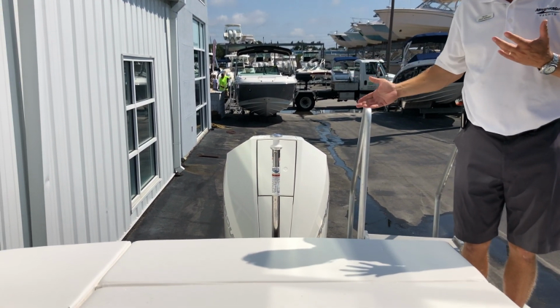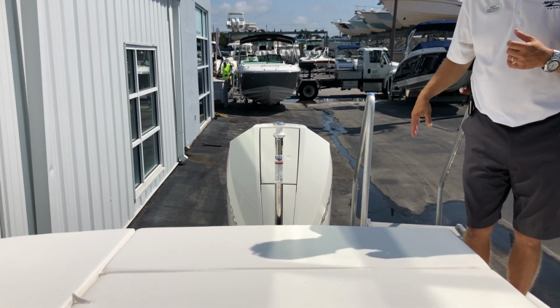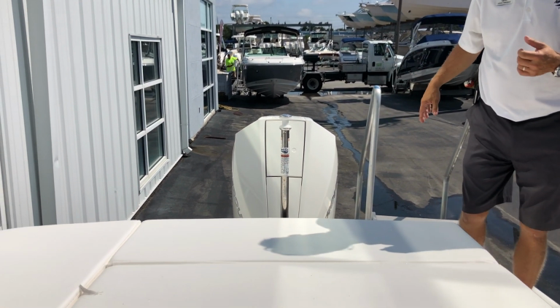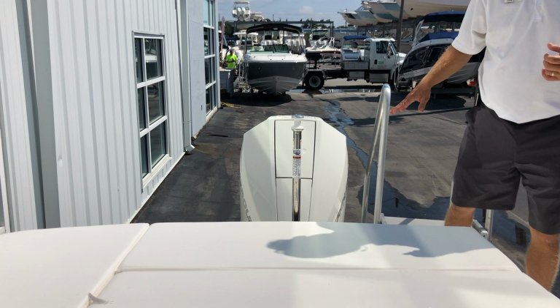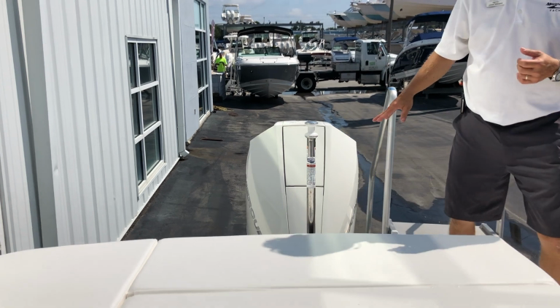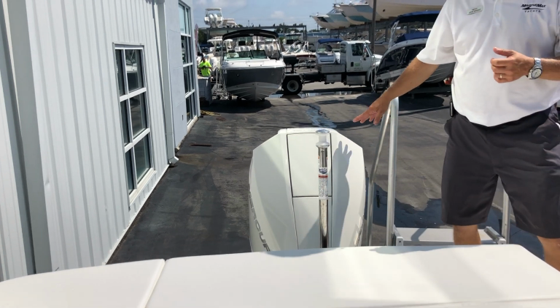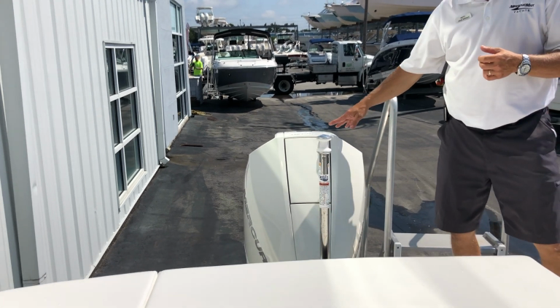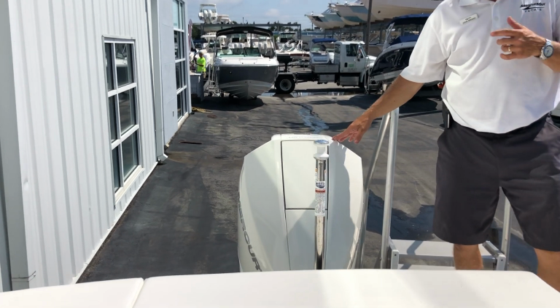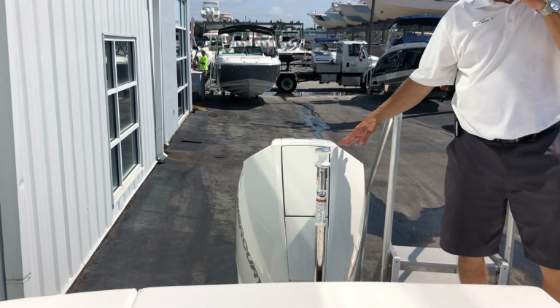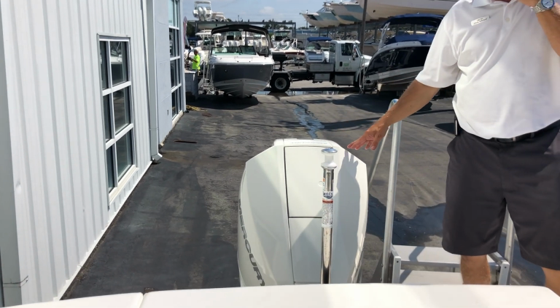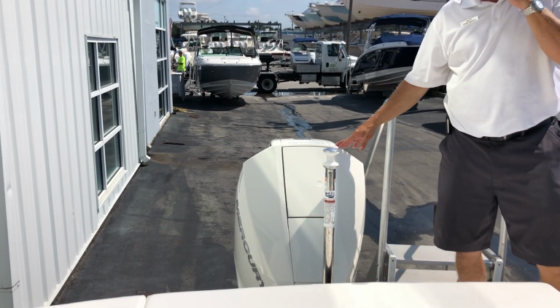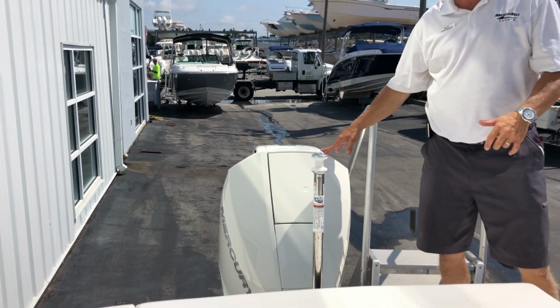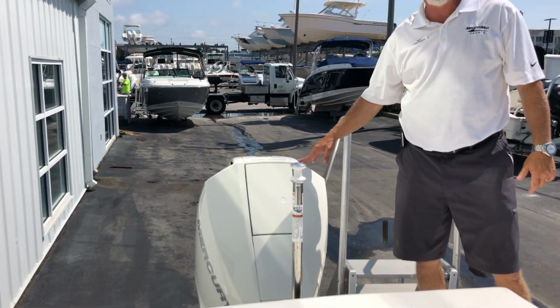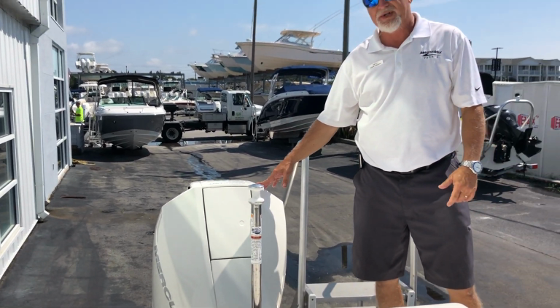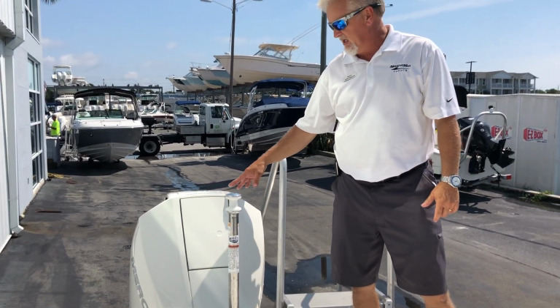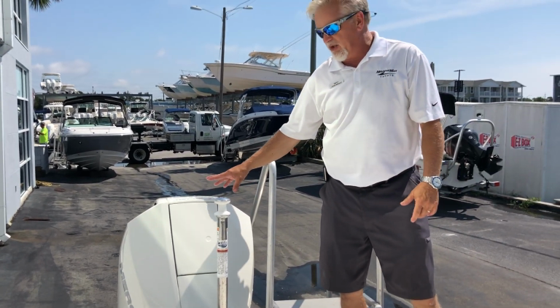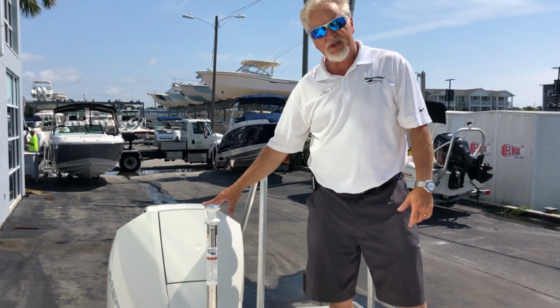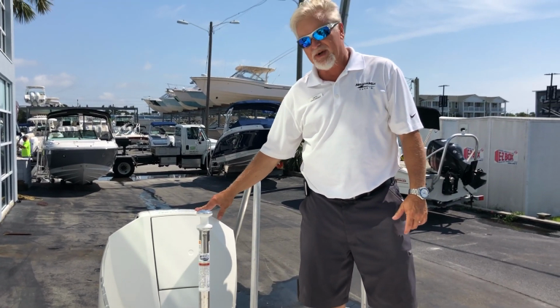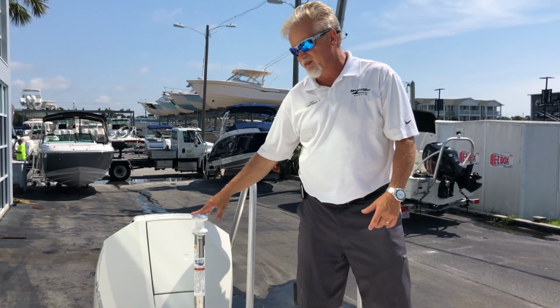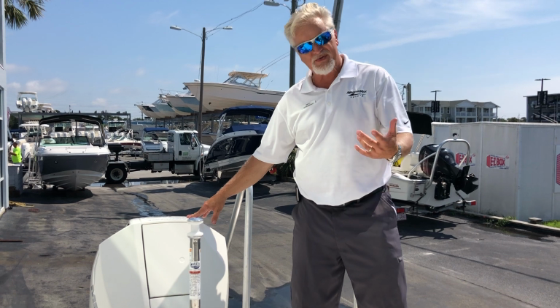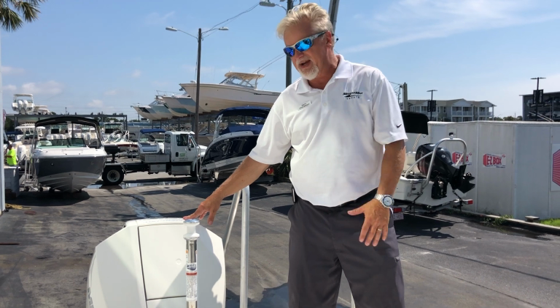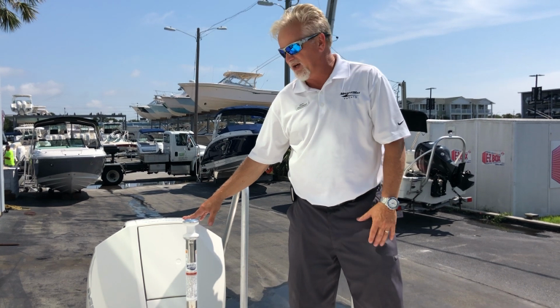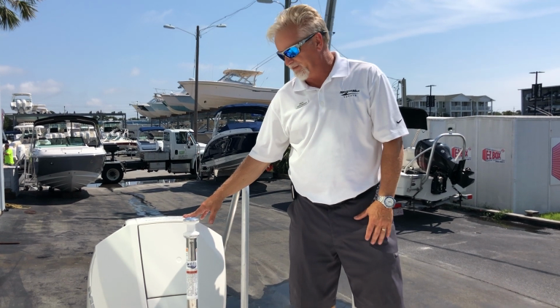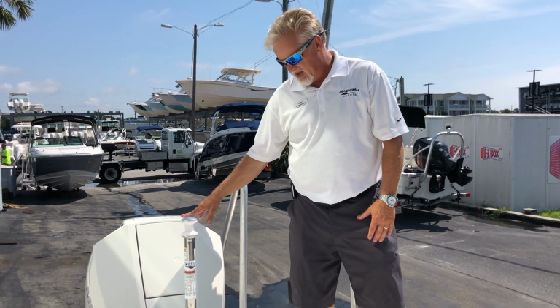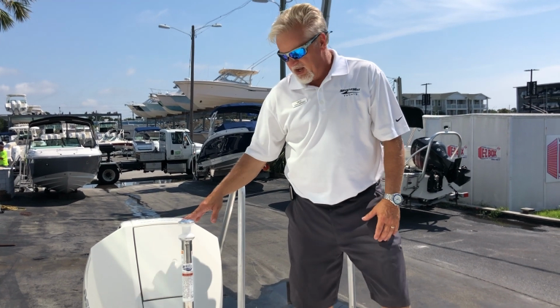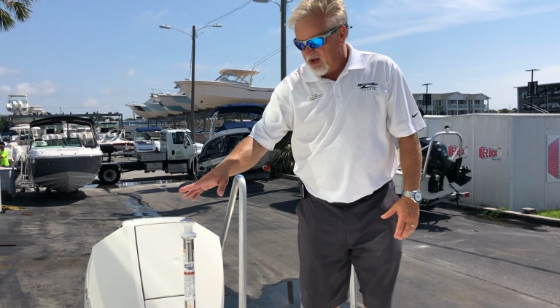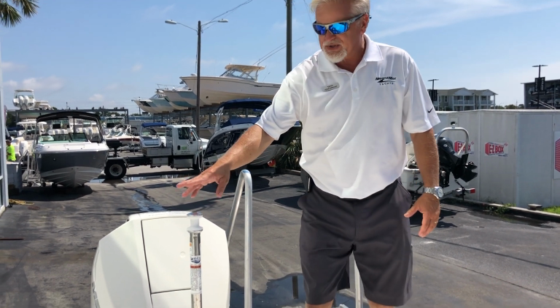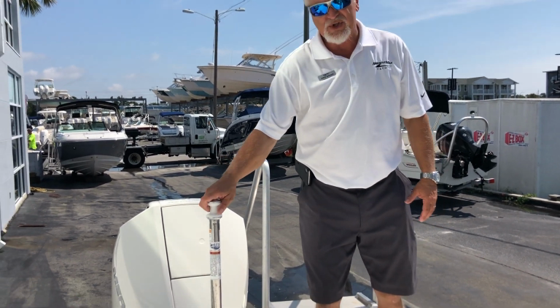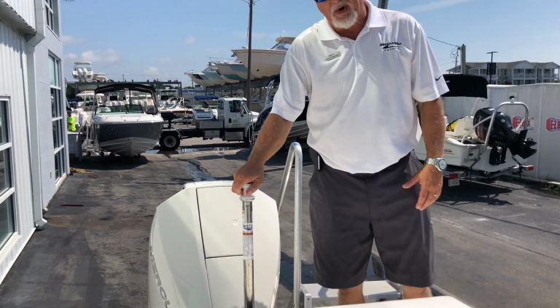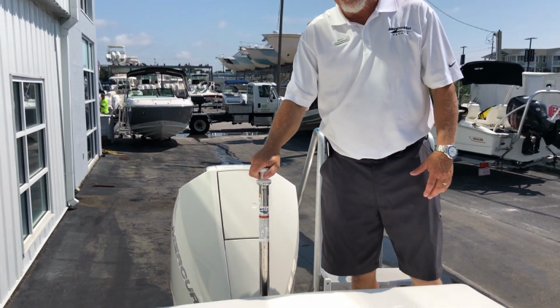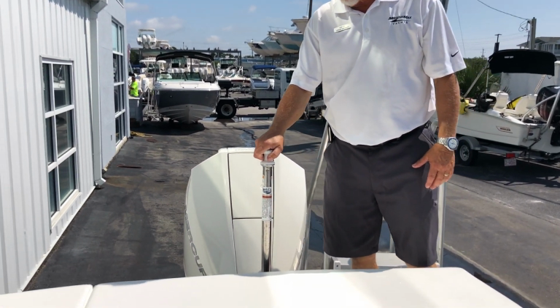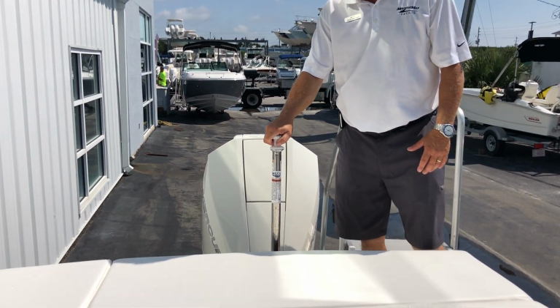Beginning here on the transom, this boat is equipped with the new Mercury 200 in the white trim. Gives it a great look. You also have your ski pole here on the transom.